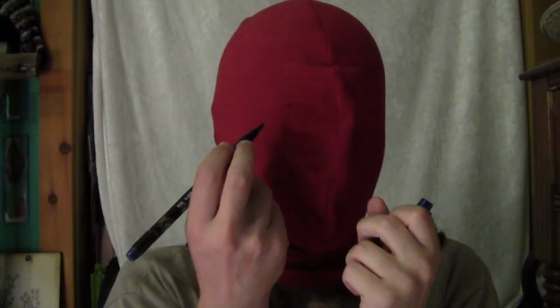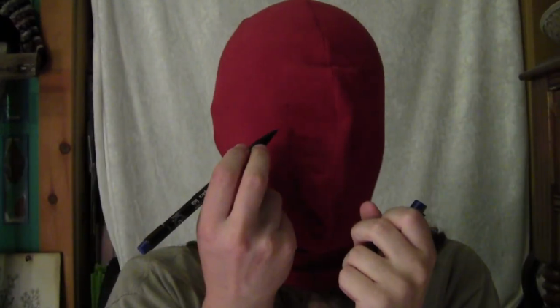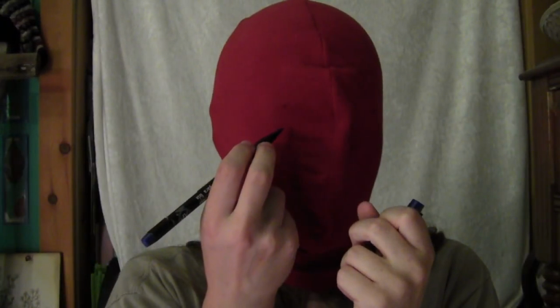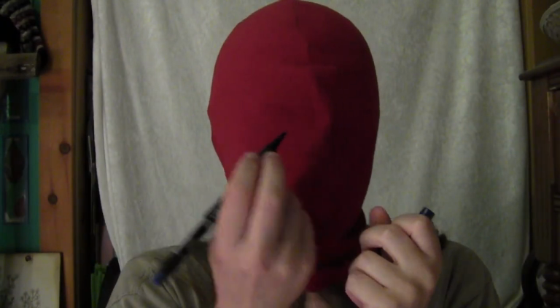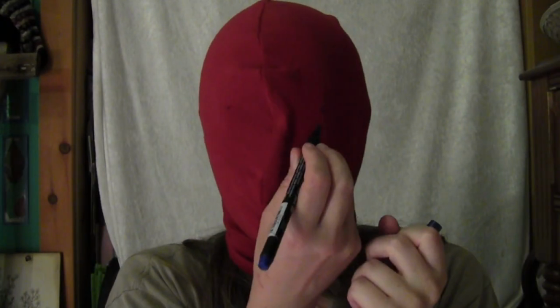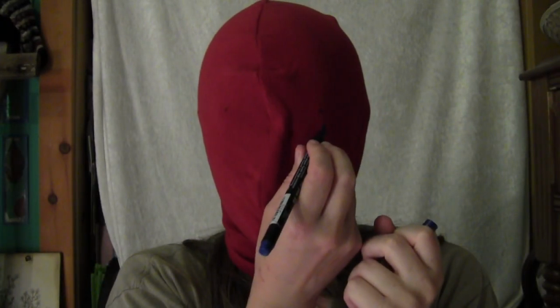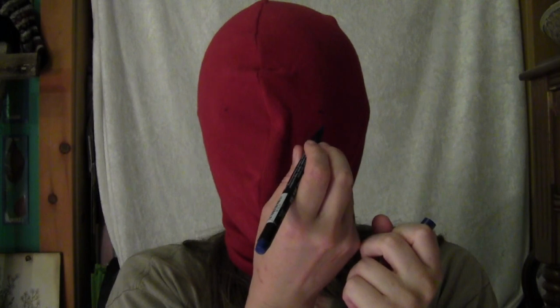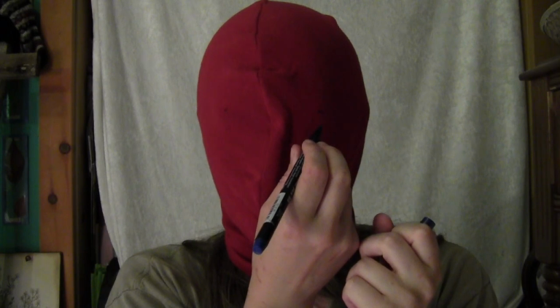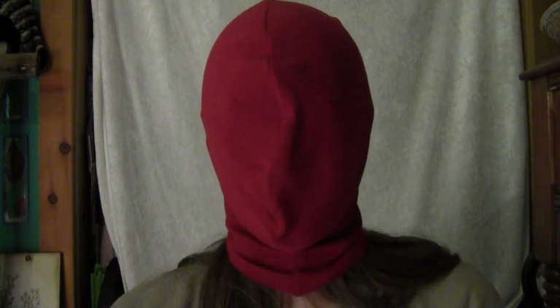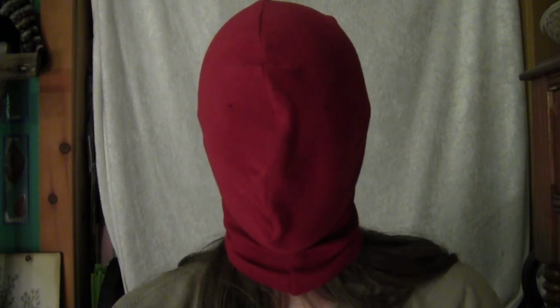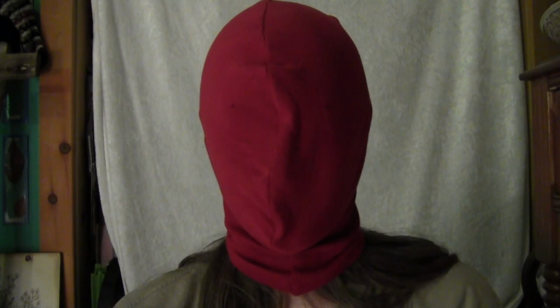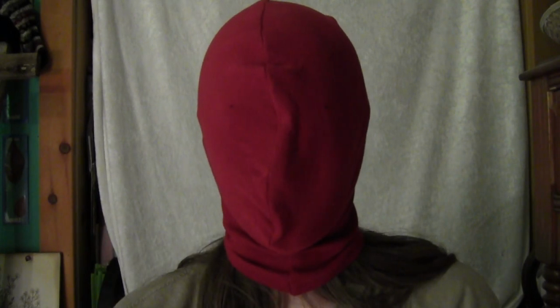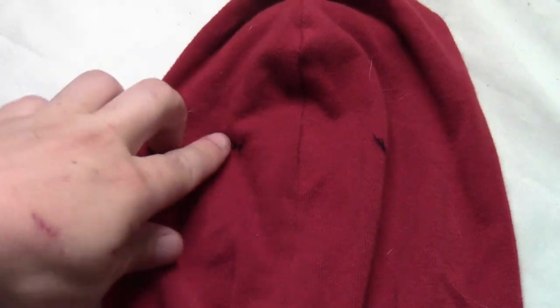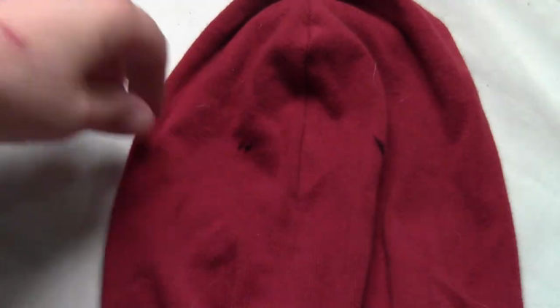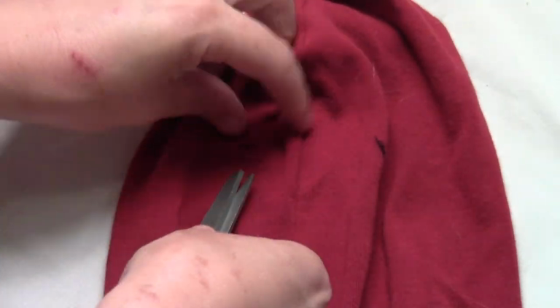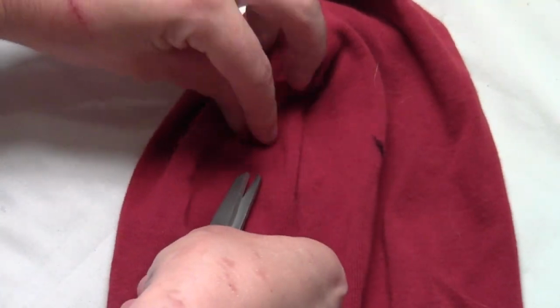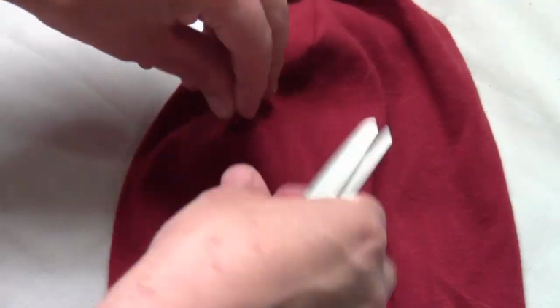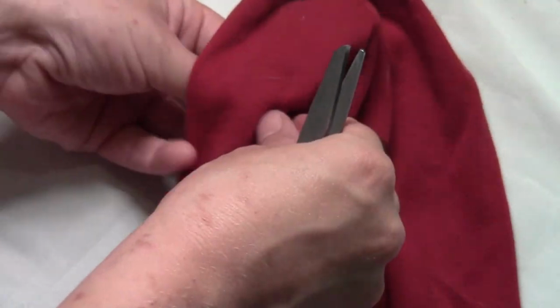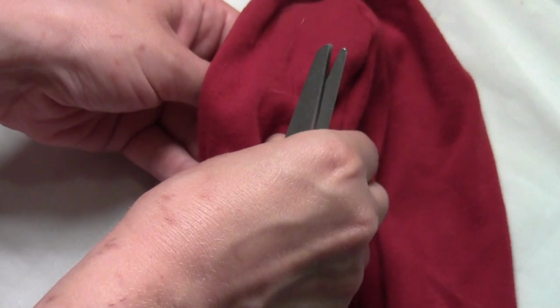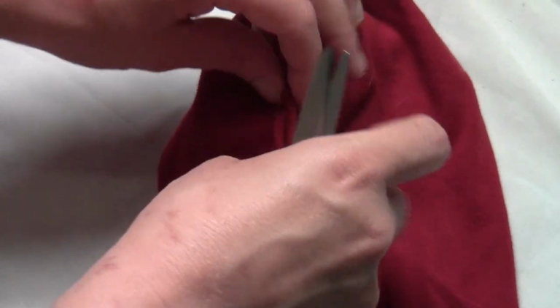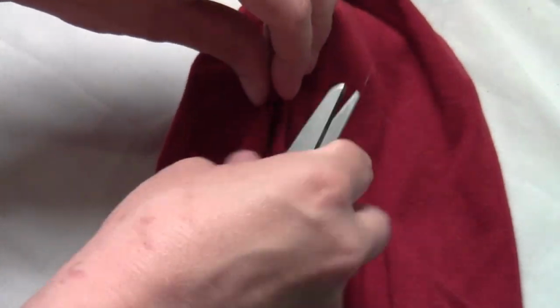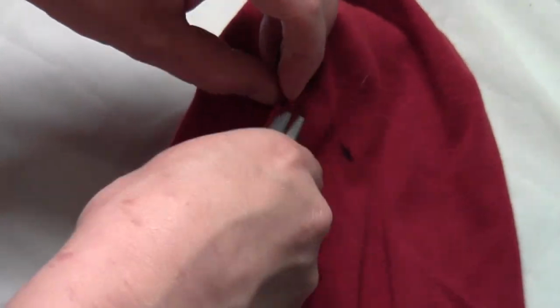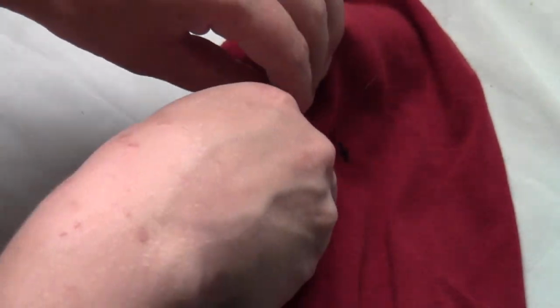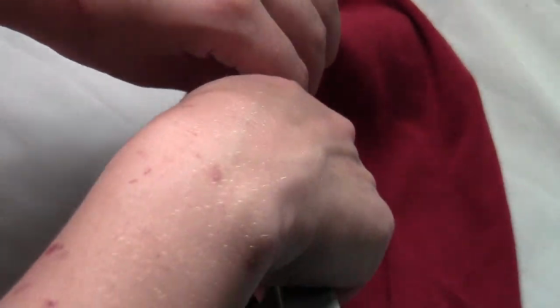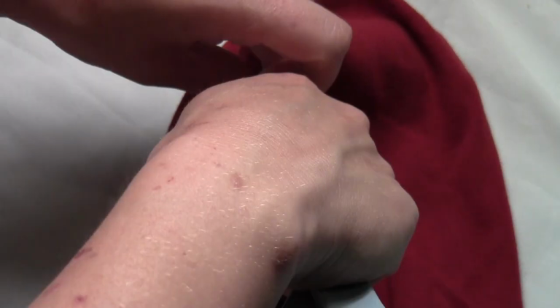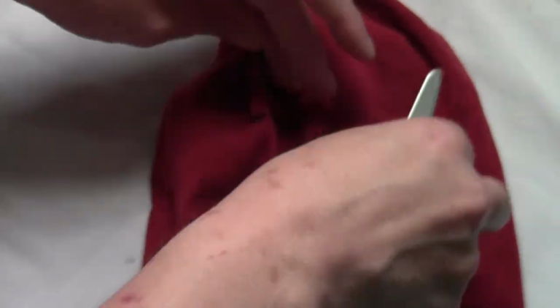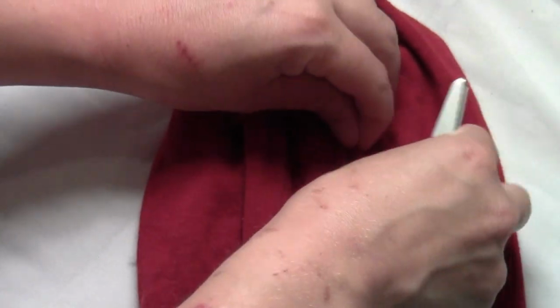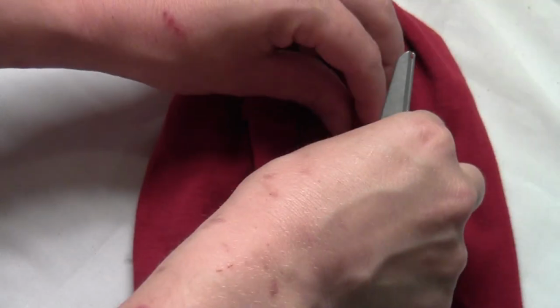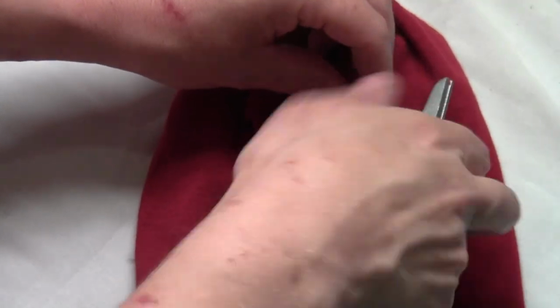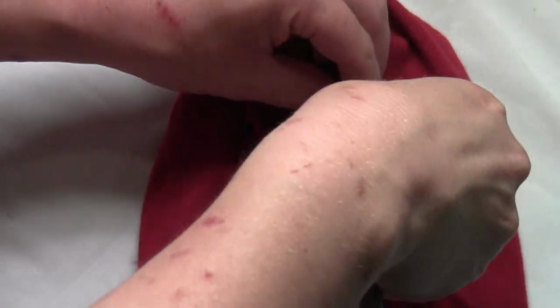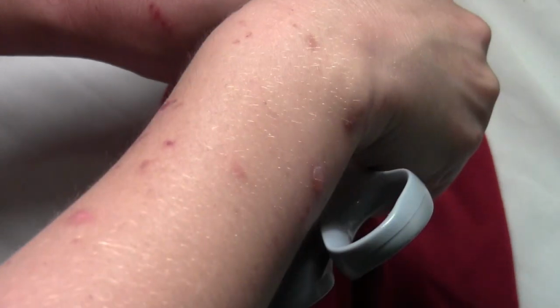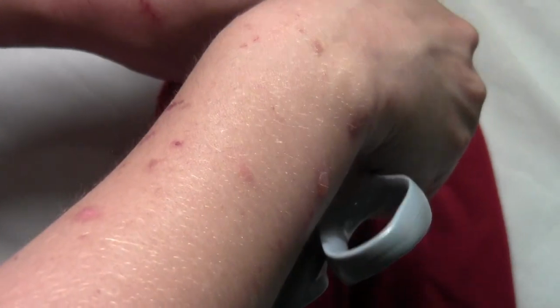Take a marker and draw a little dot in the center of each of your eyes. Then where each of those little dots are, take a pair of scissors and cut a little slit so you can see through from the inside of the mask.